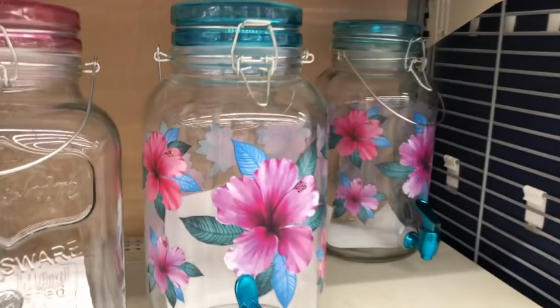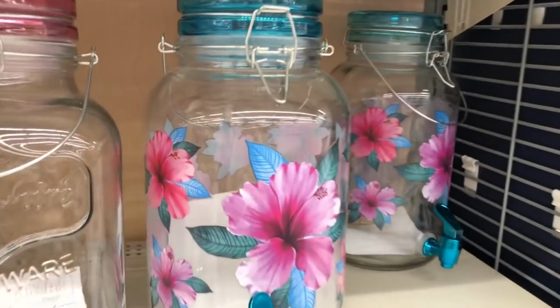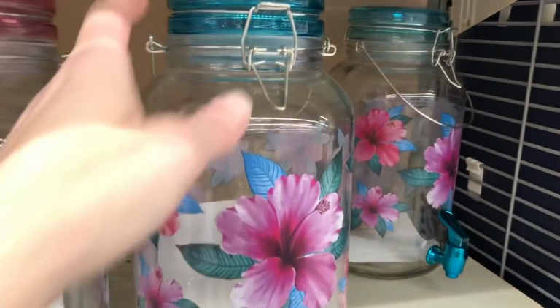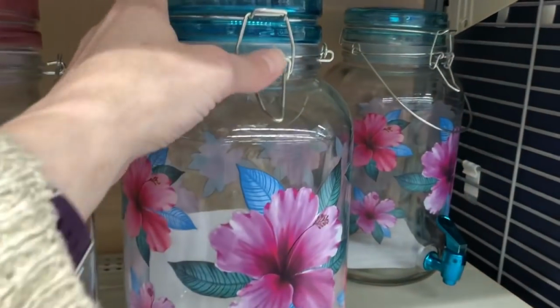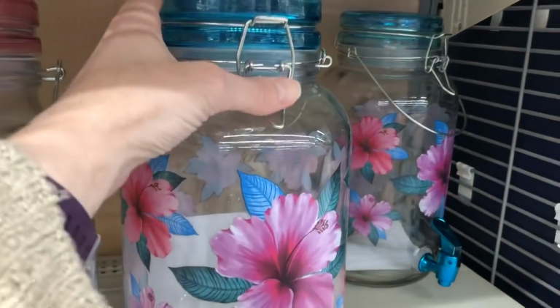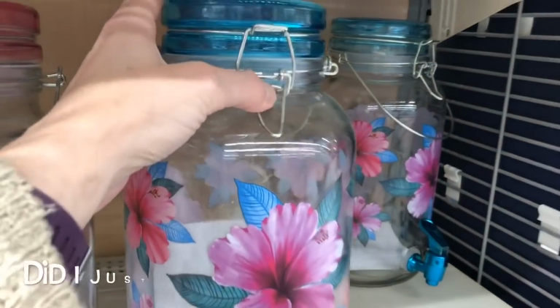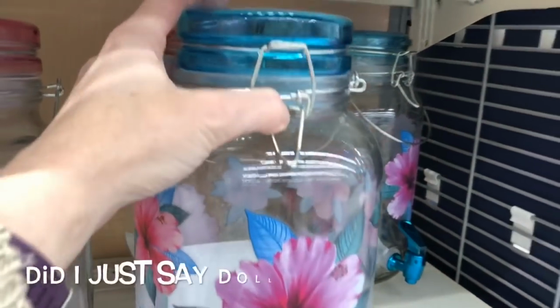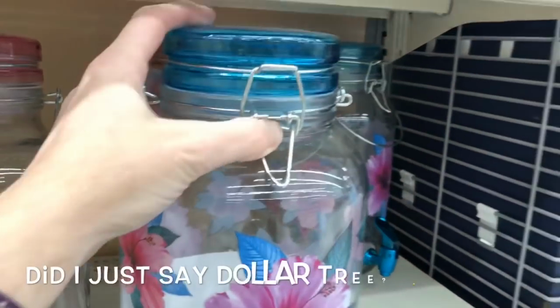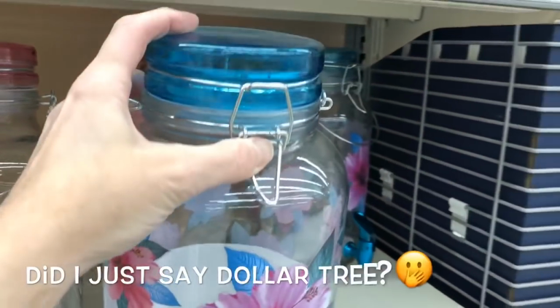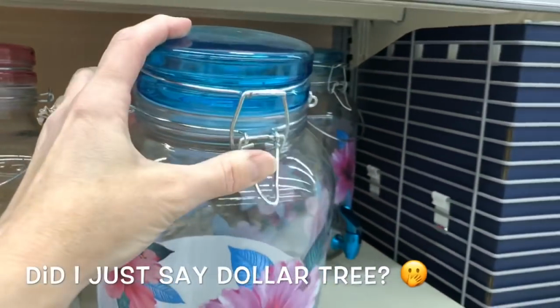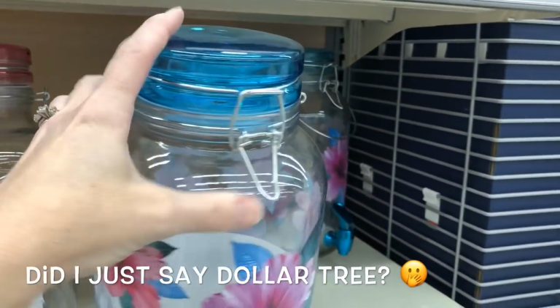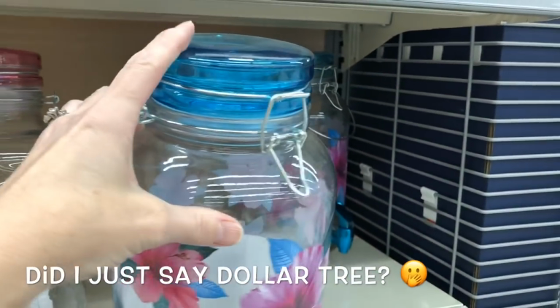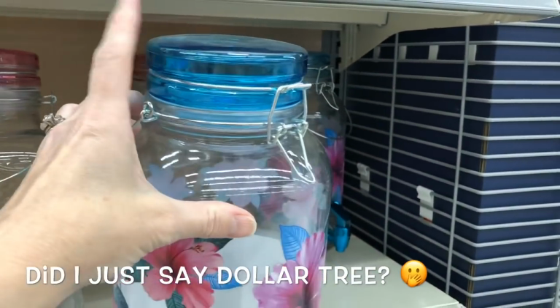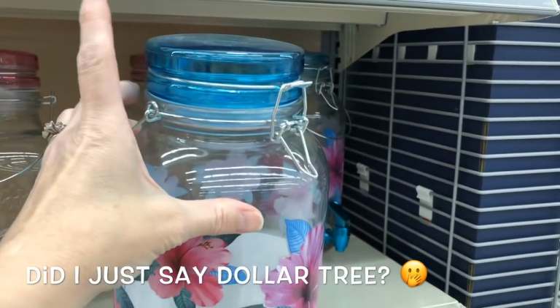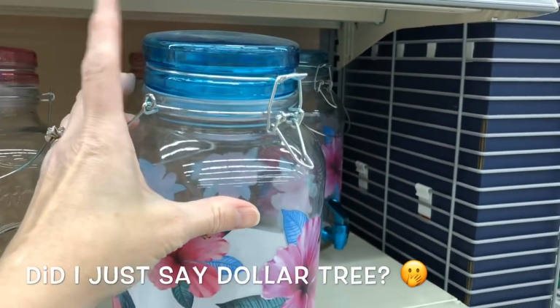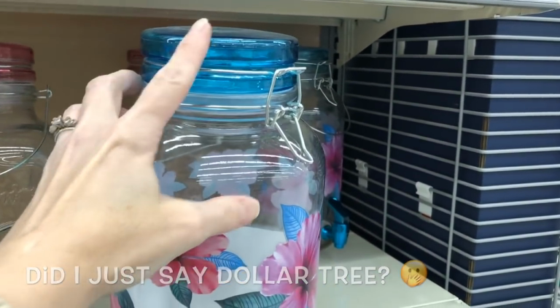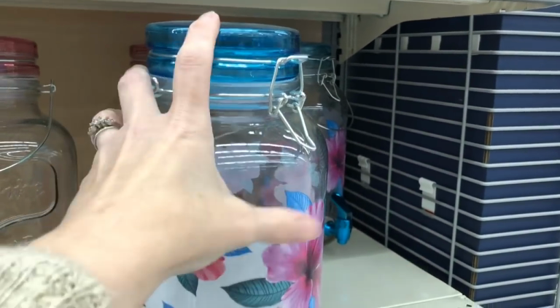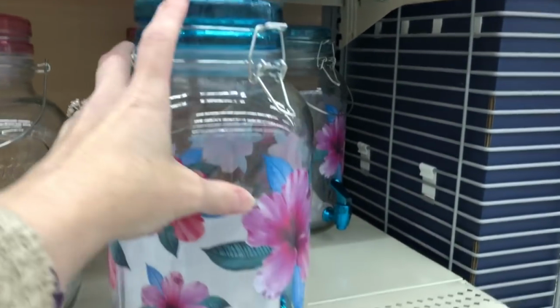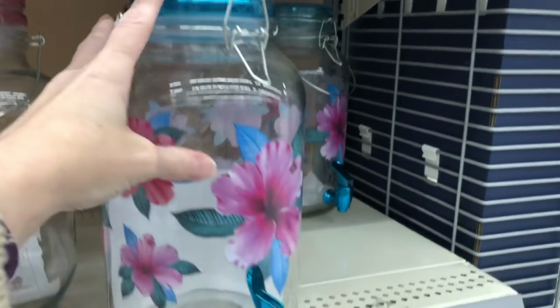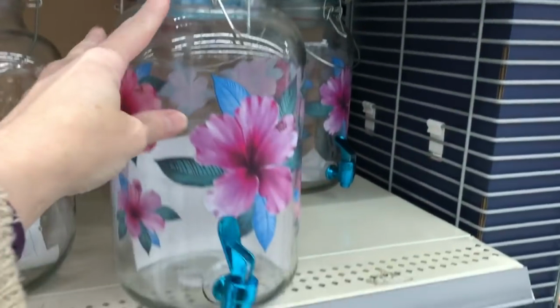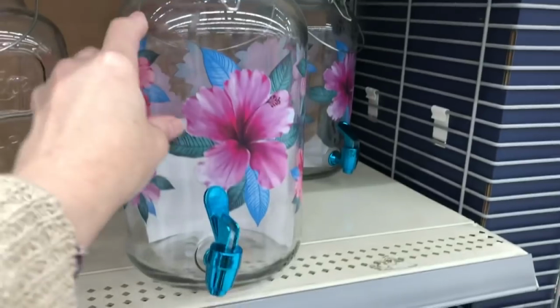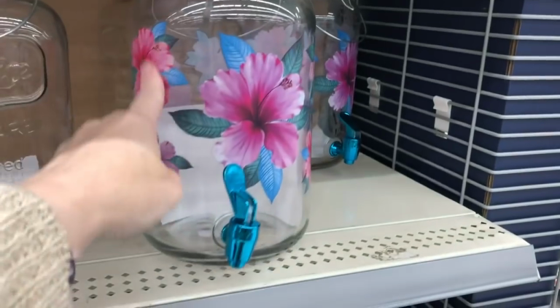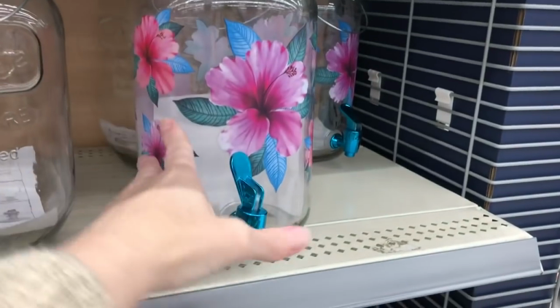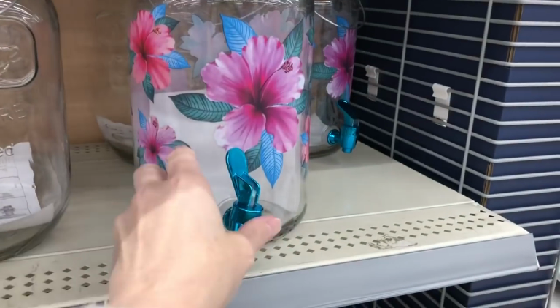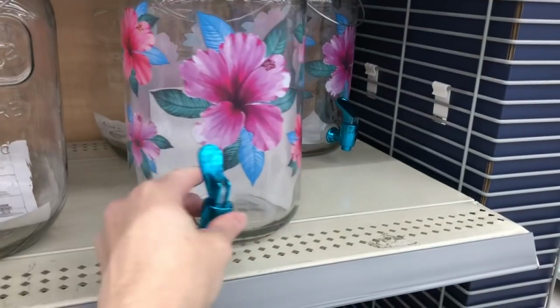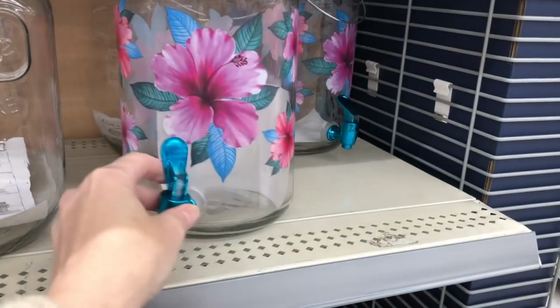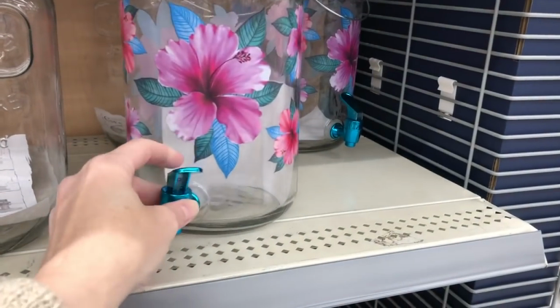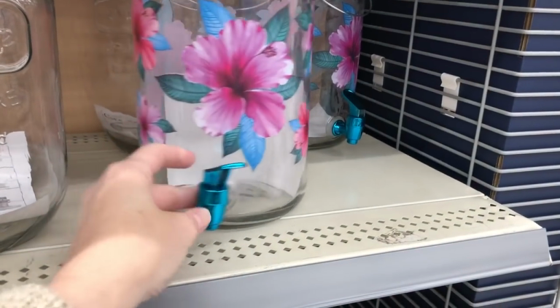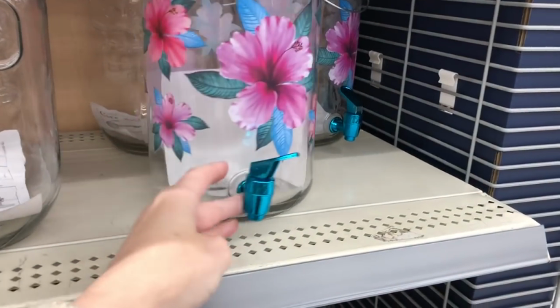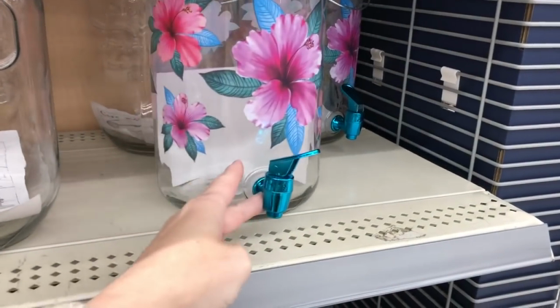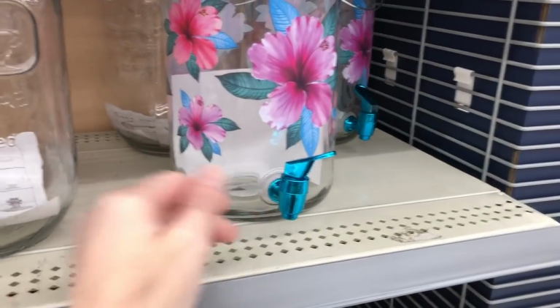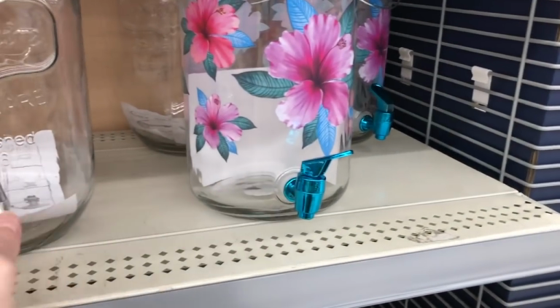Dollar Tree has also put out a lot of their drink dispensers or tea jugs, and I like these because they must make you think of a mason jar.